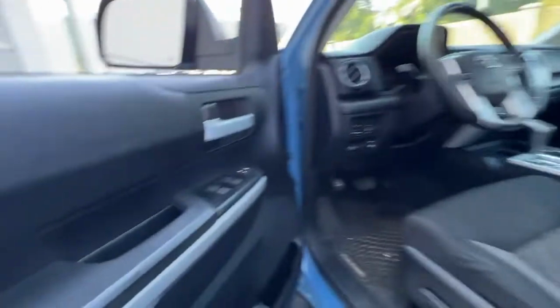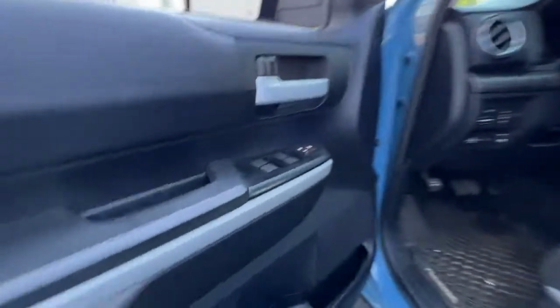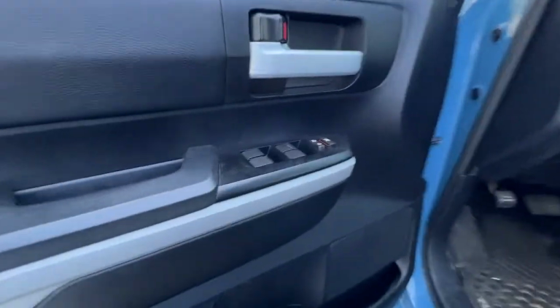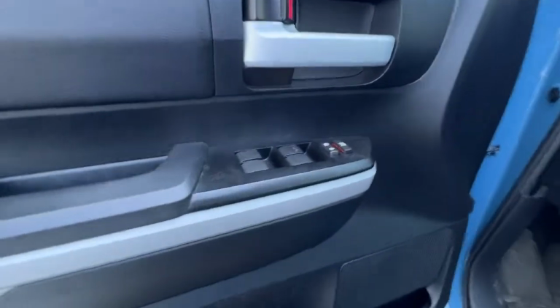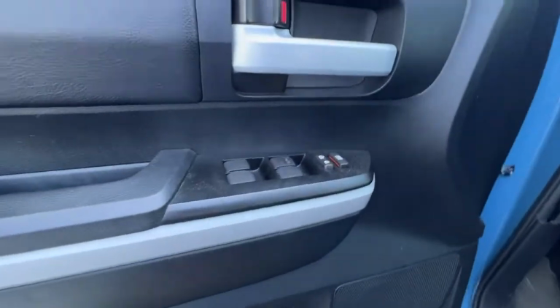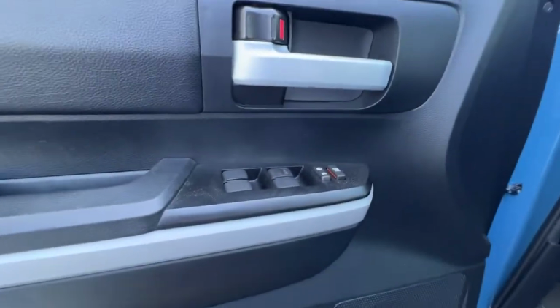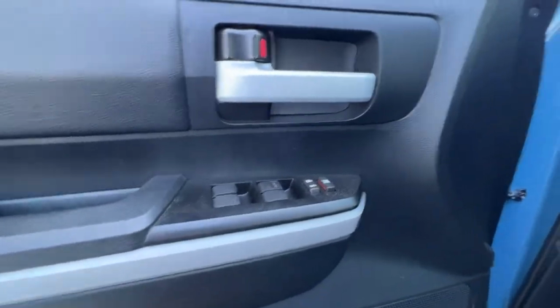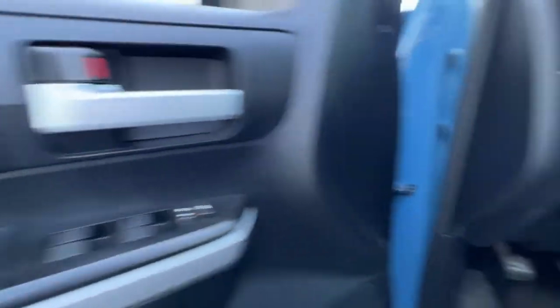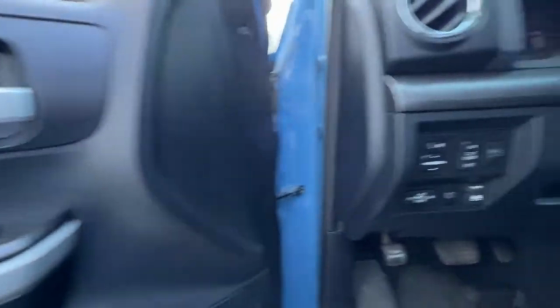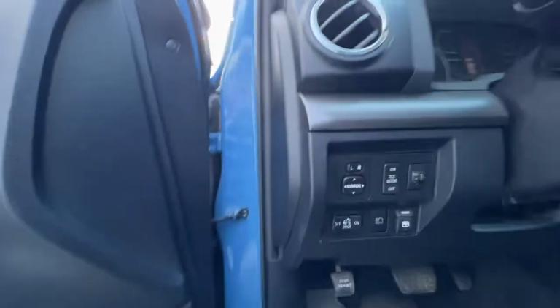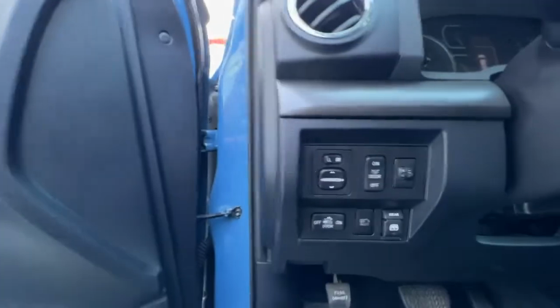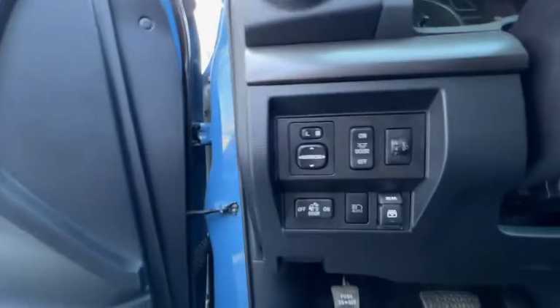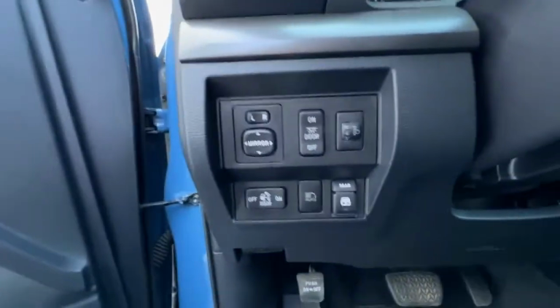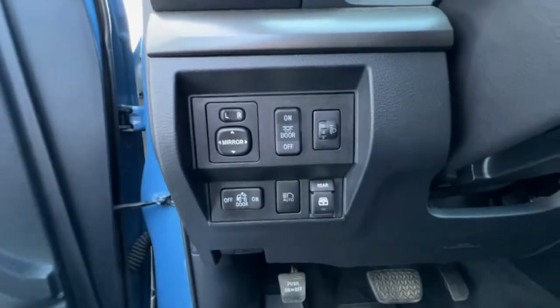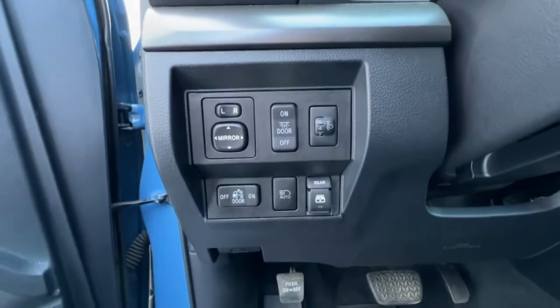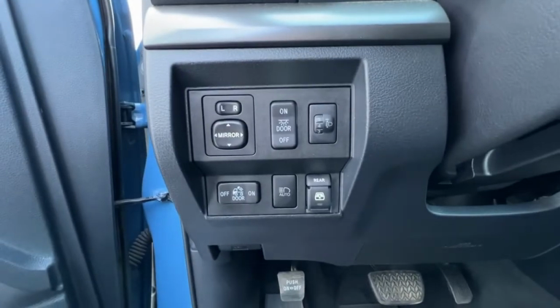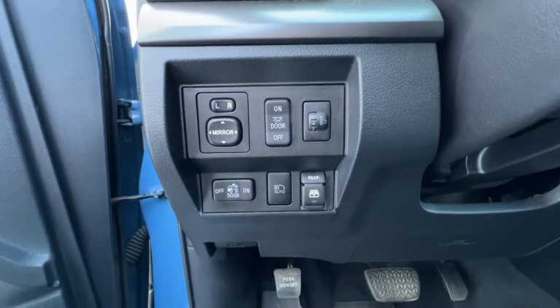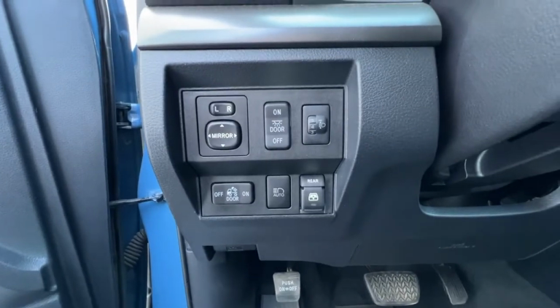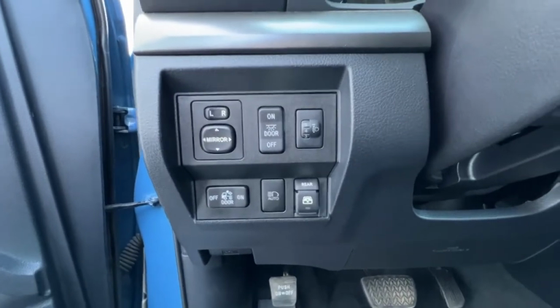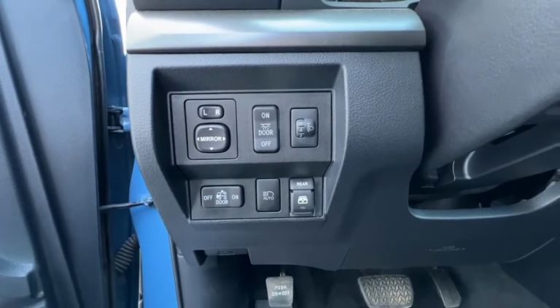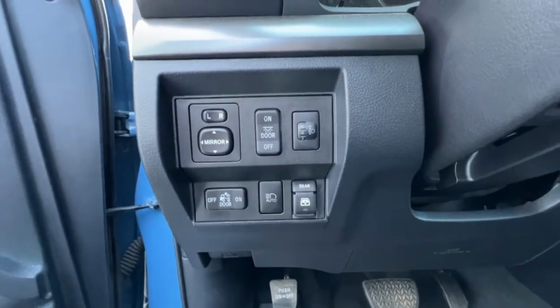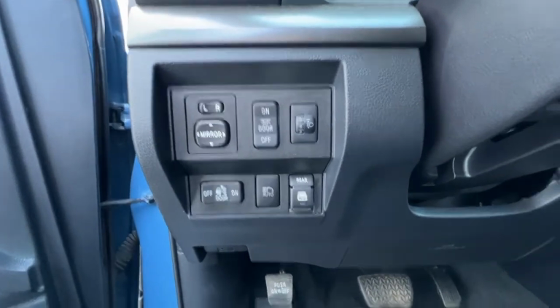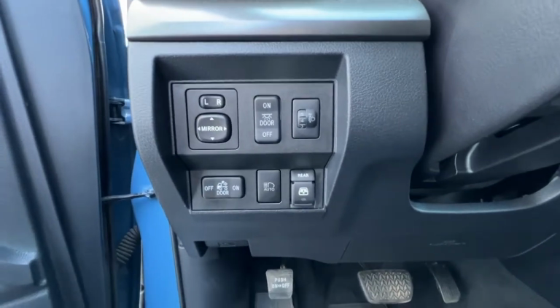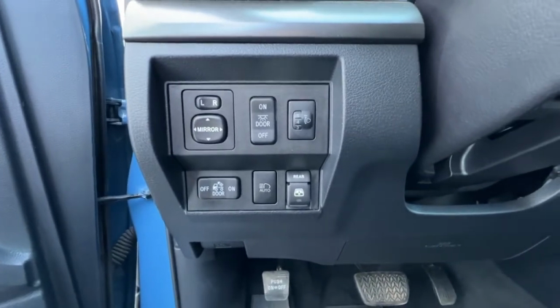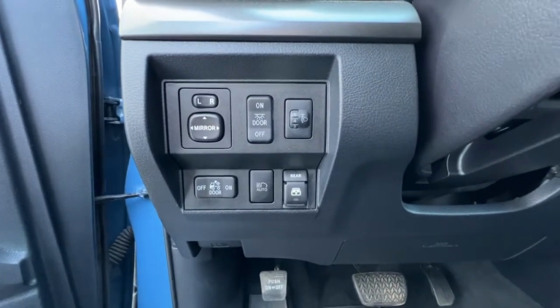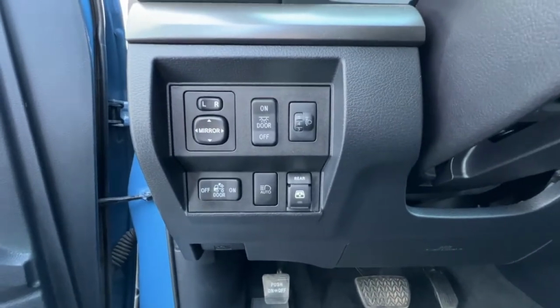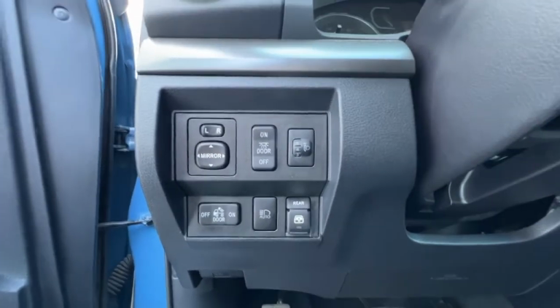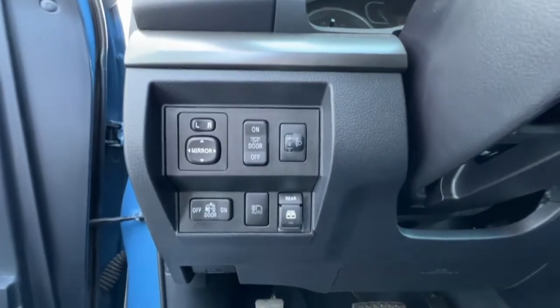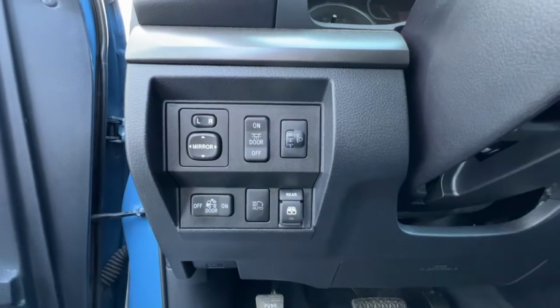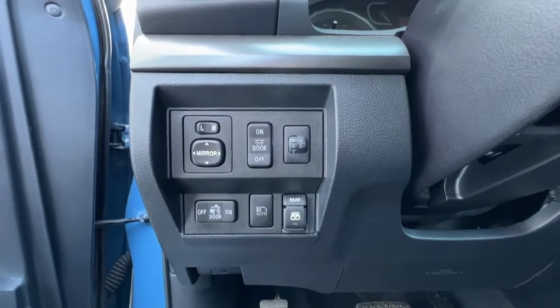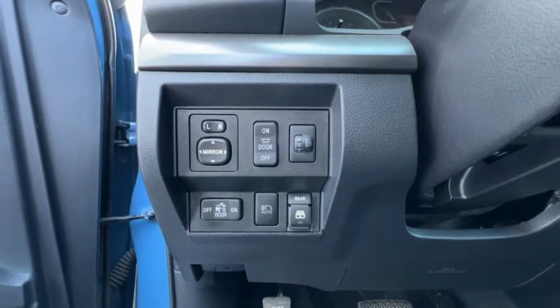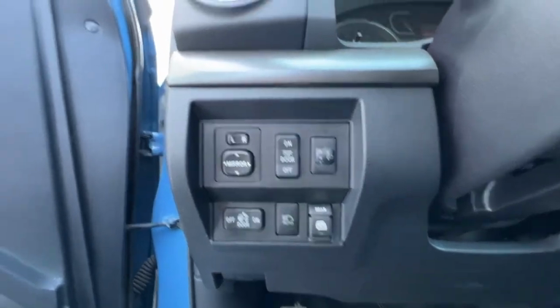Opening up the door we're gonna find our power locks and windows, and as we move on over we've got our power mirrors, and here is where you will find your automatic high beams and your rear window slider.